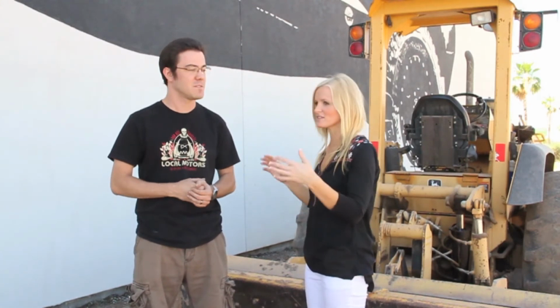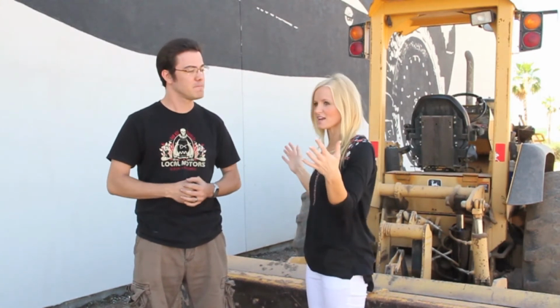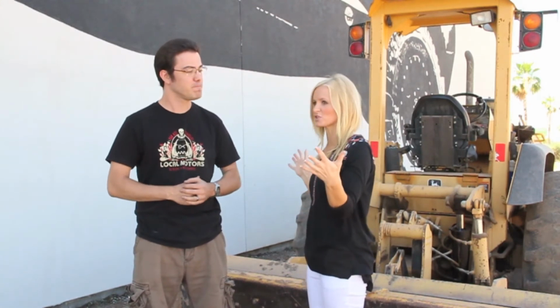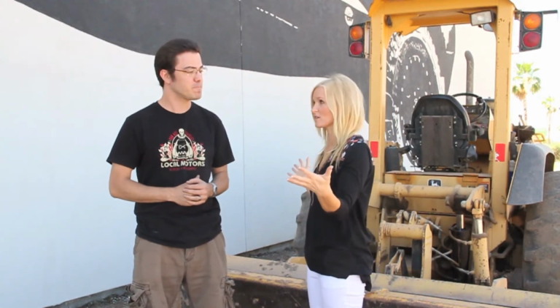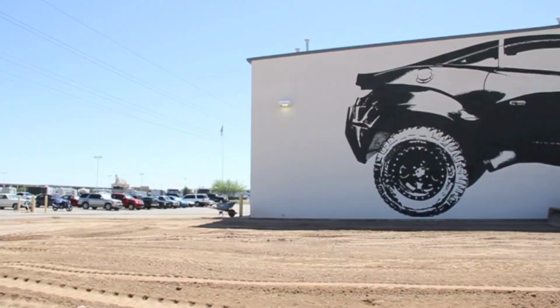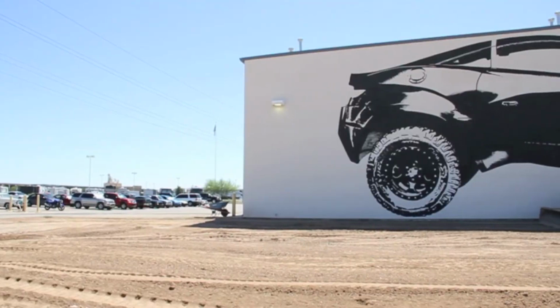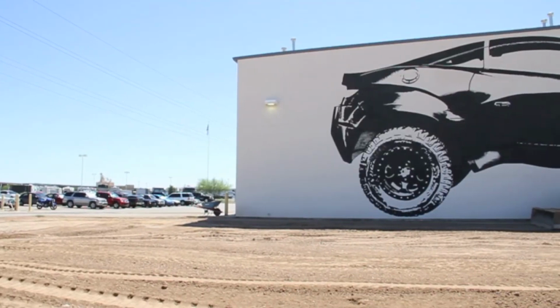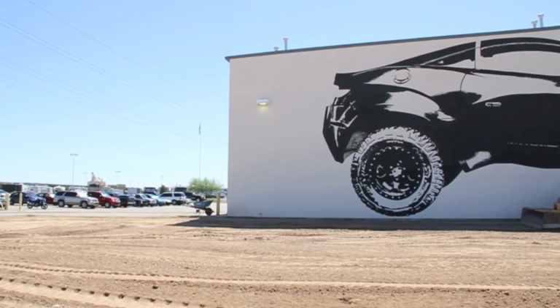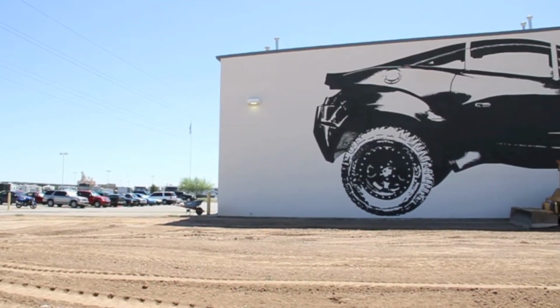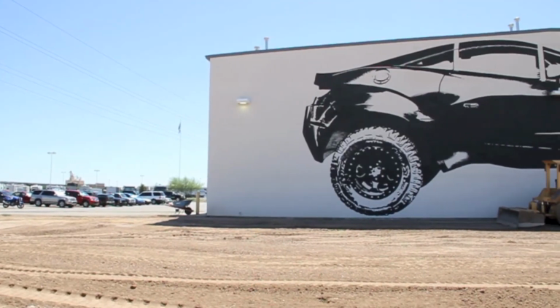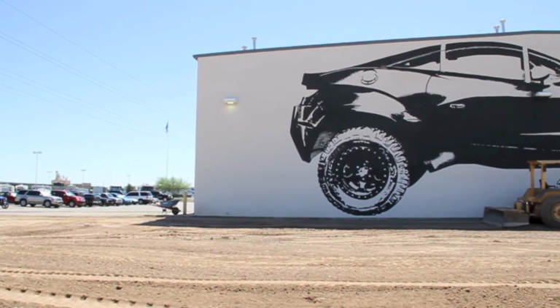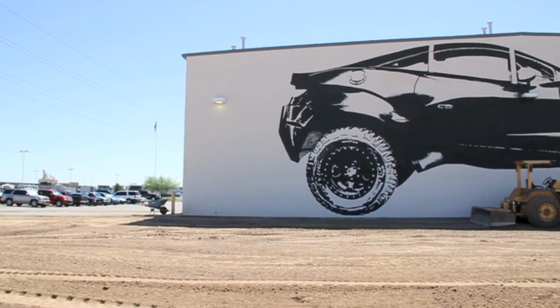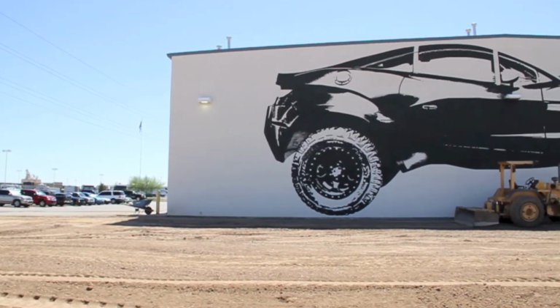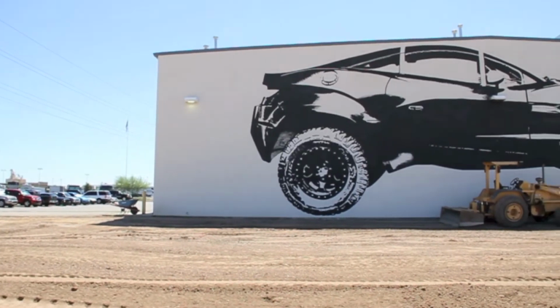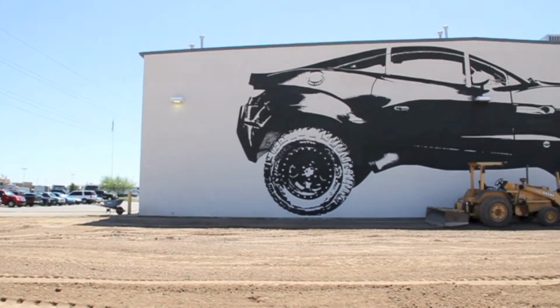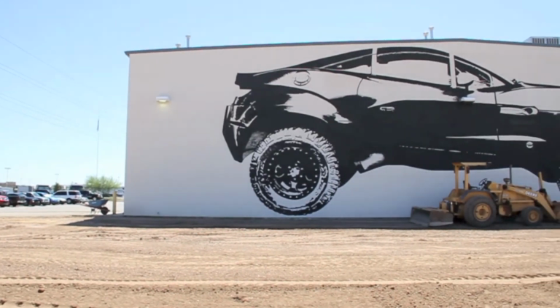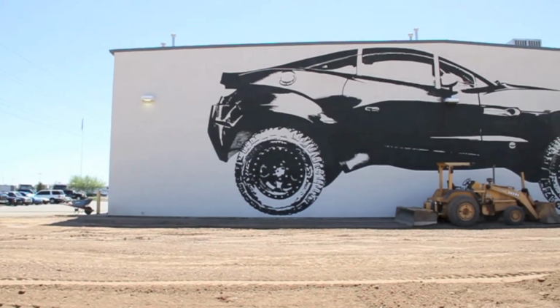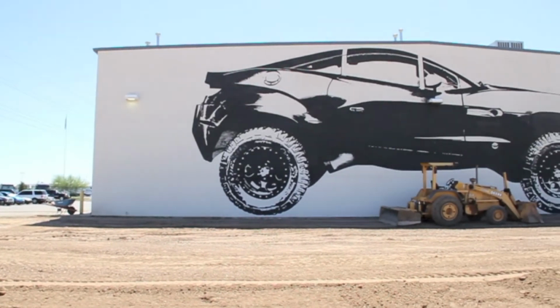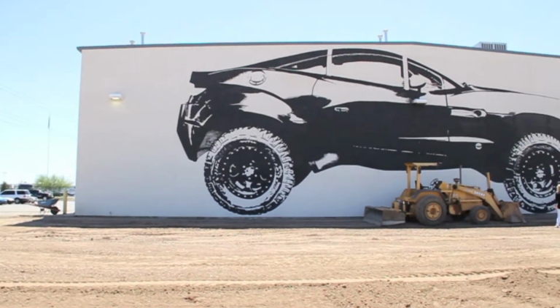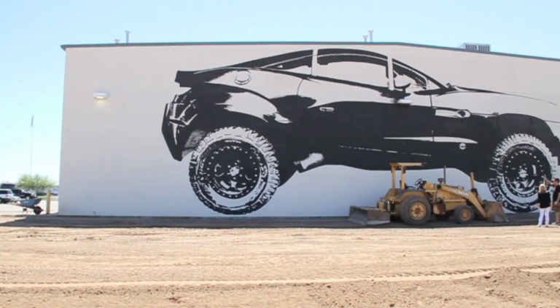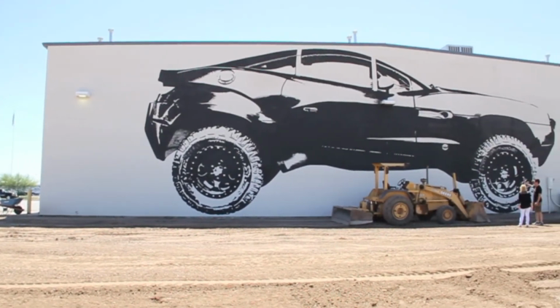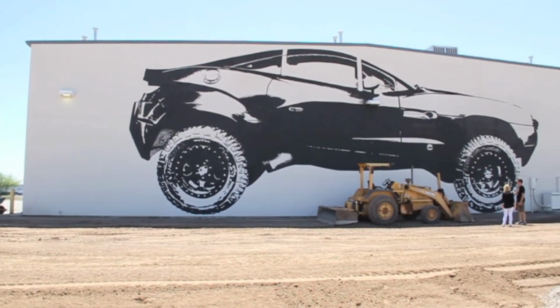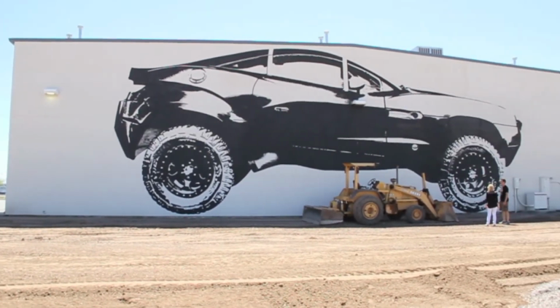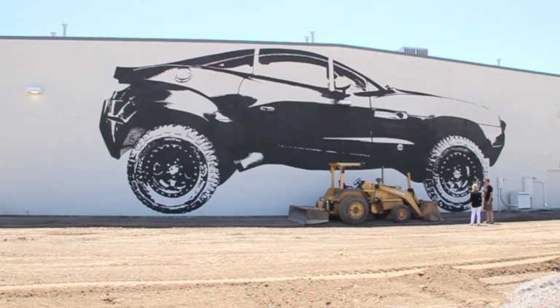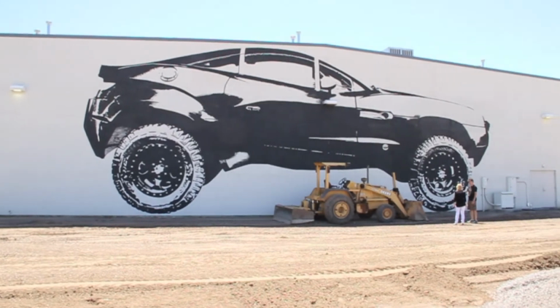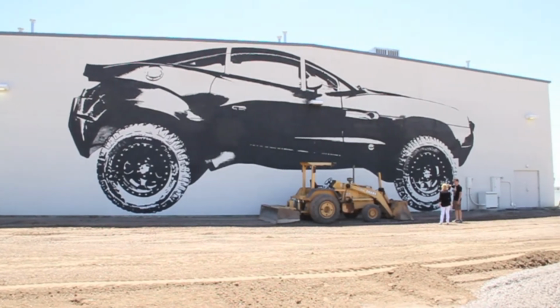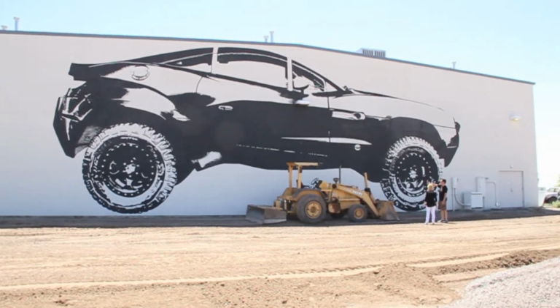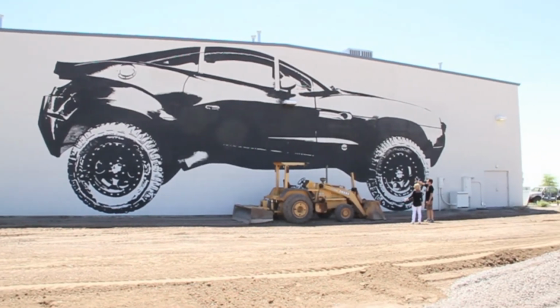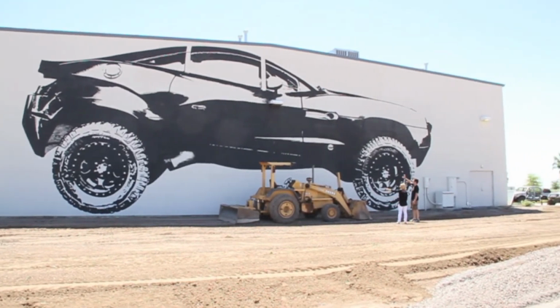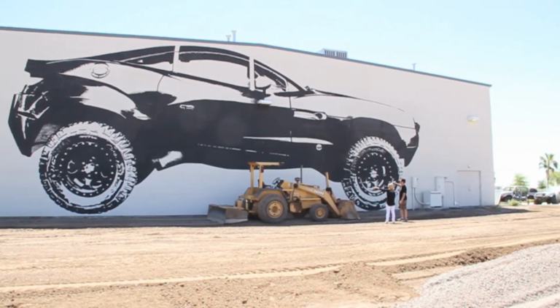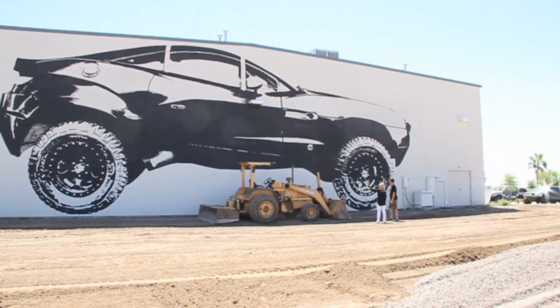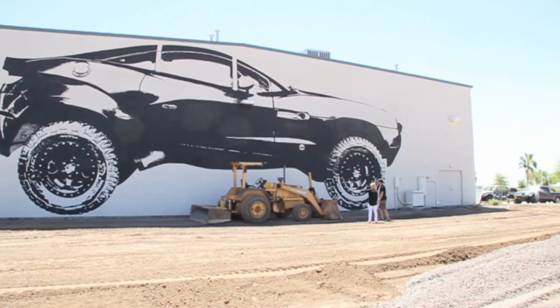And this is actually where the expansion is happening, right? I mean, this is the end of the Micro Factory now. So we're actually standing in a hallway that's going to exist in the new building.